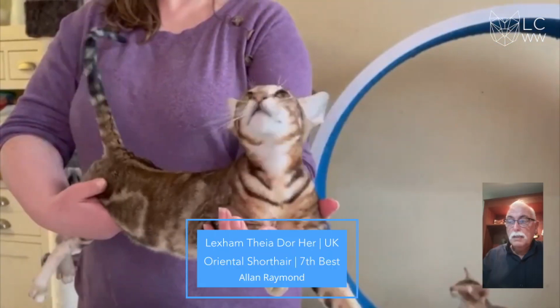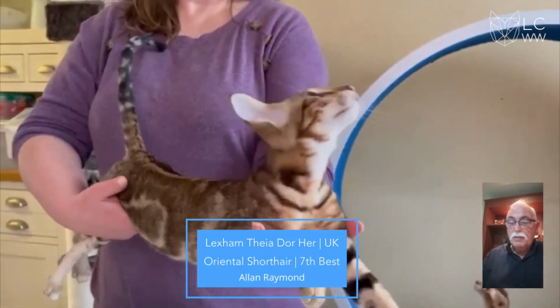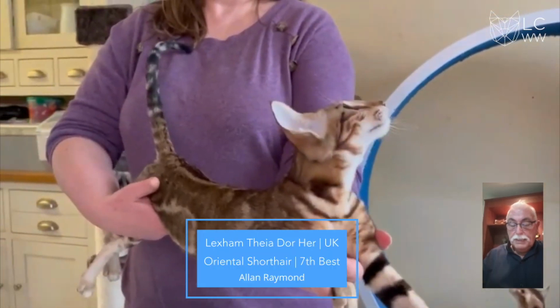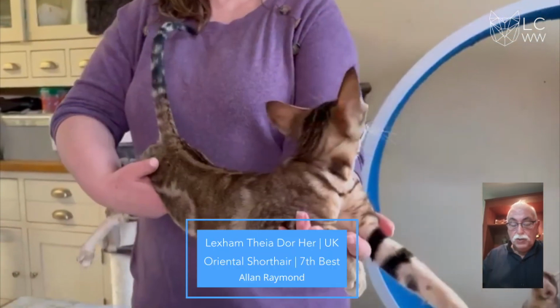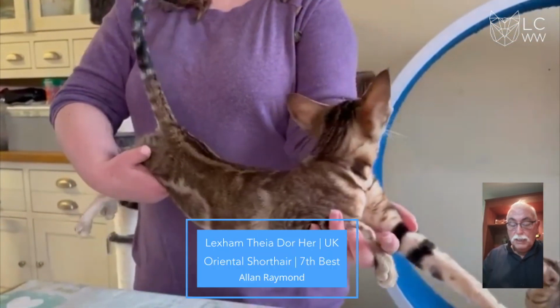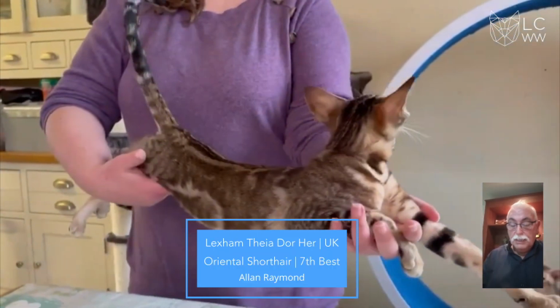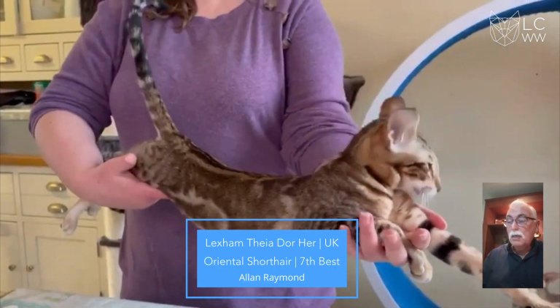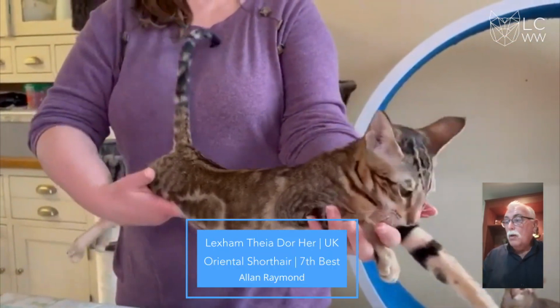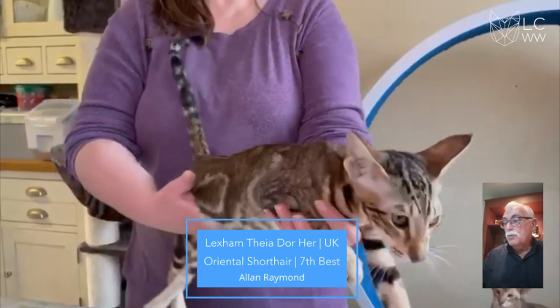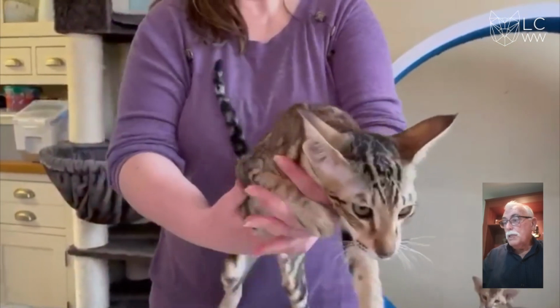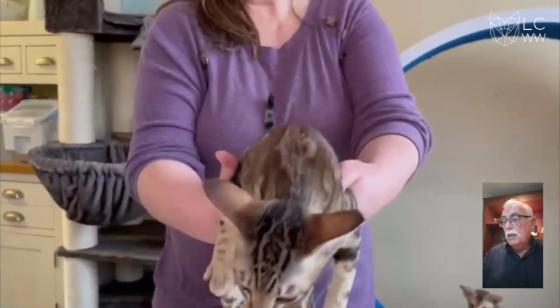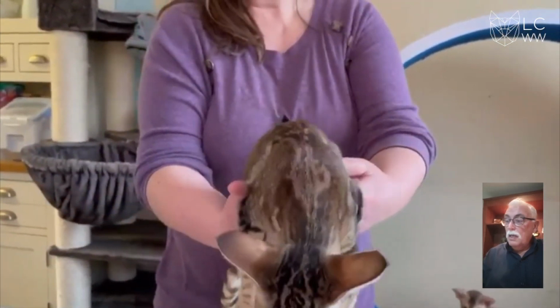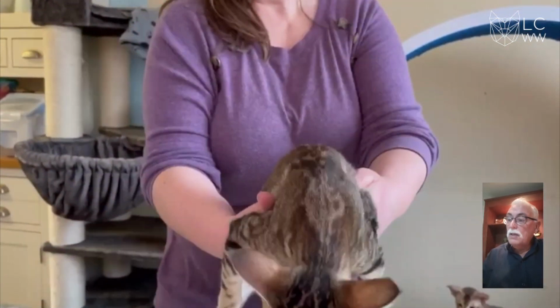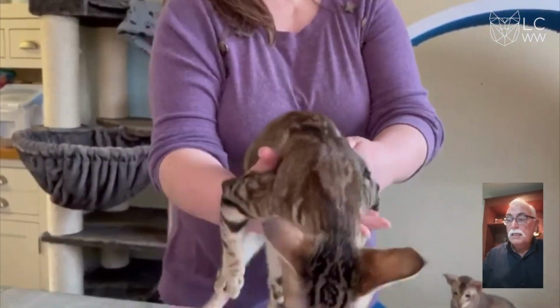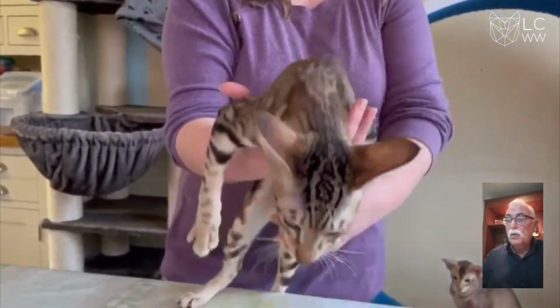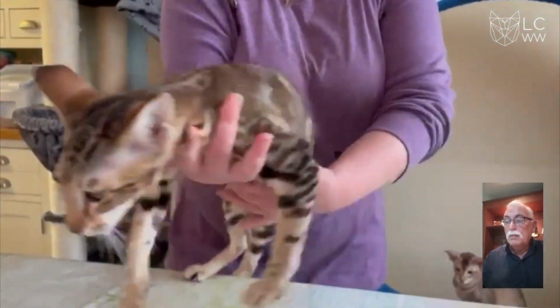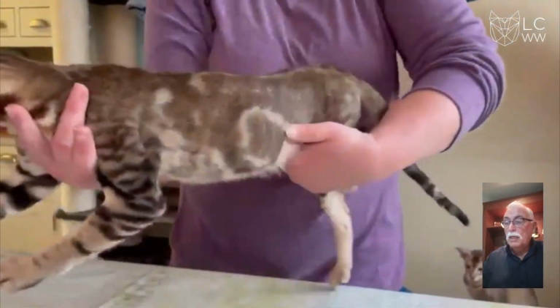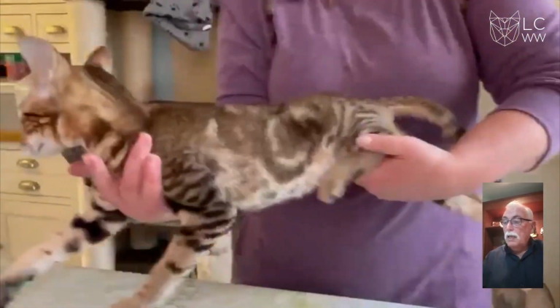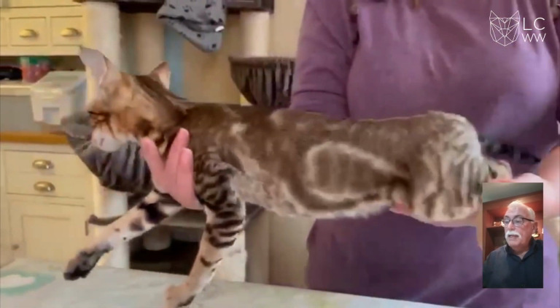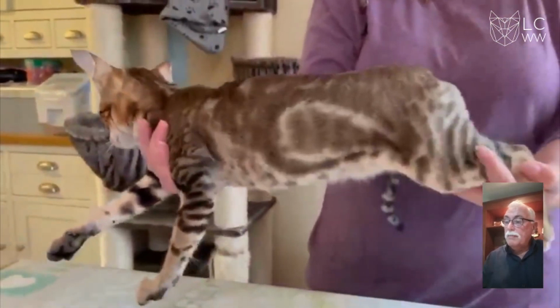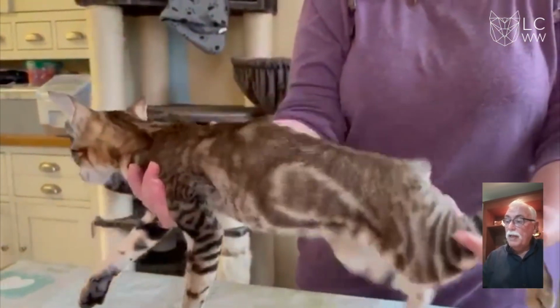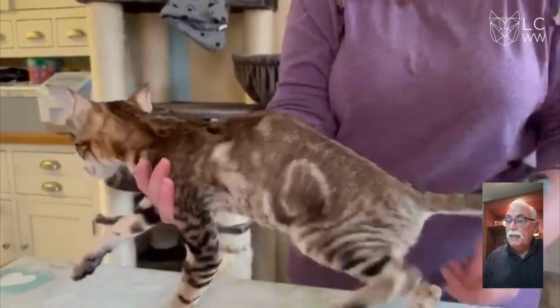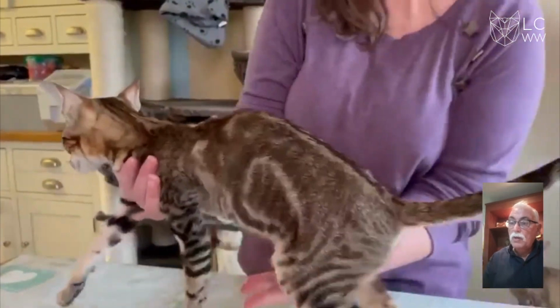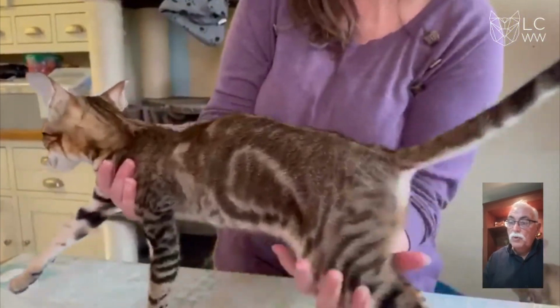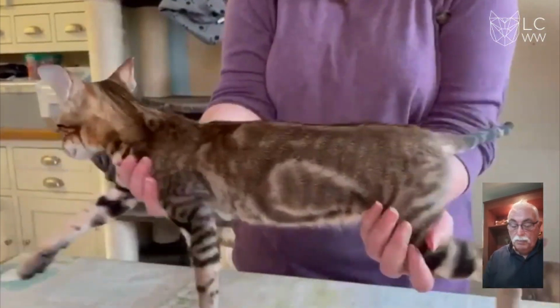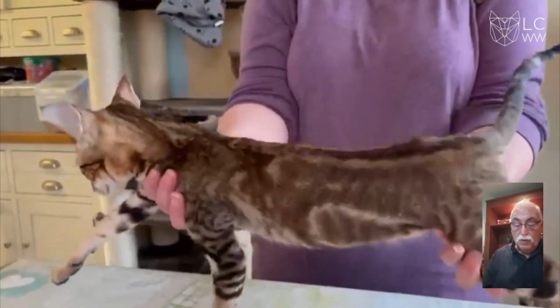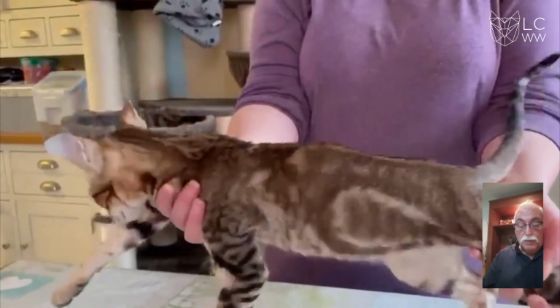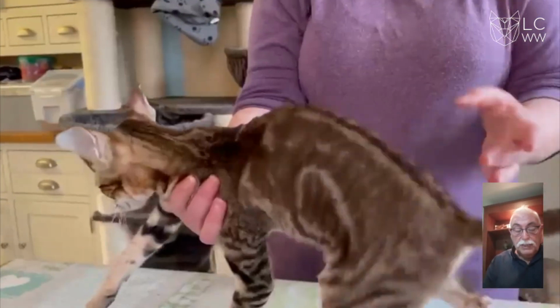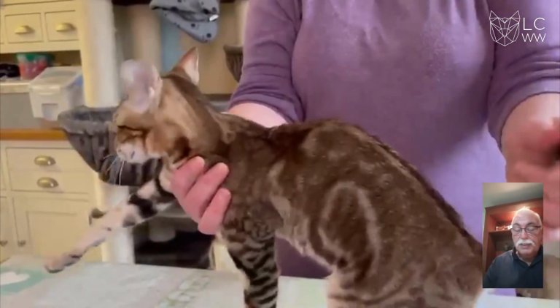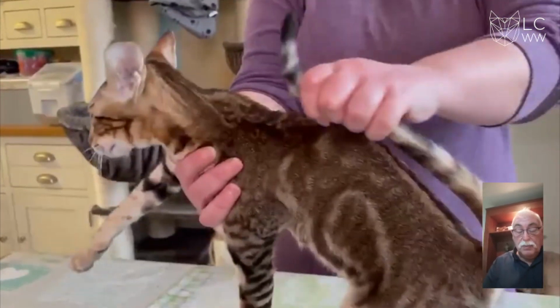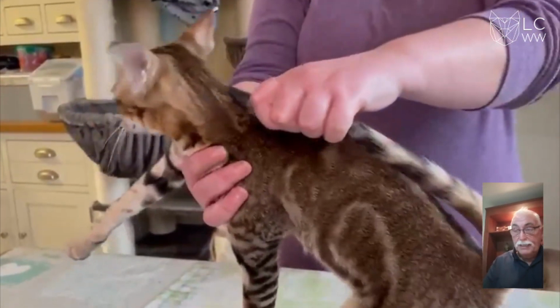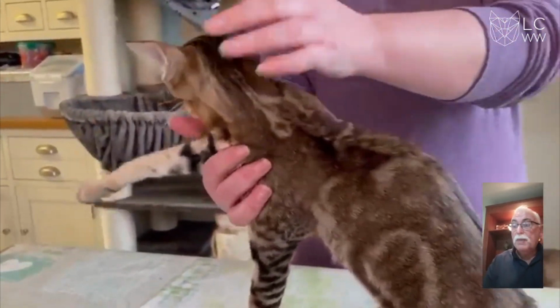7th best is a chocolate classic tabby Oriental Shorthair, lovely size ear, good length of body, lovely length of leg and tail, beautiful in profile. Congratulations, this is my 7th best.